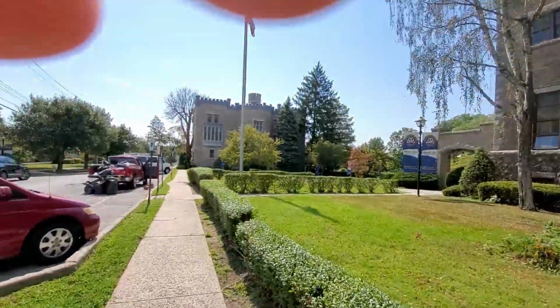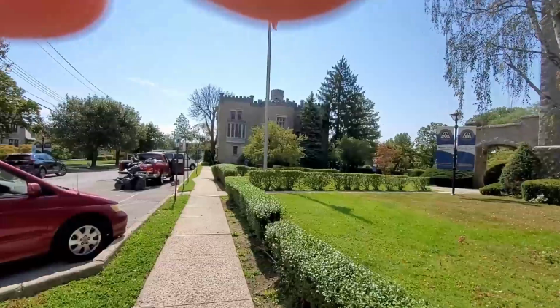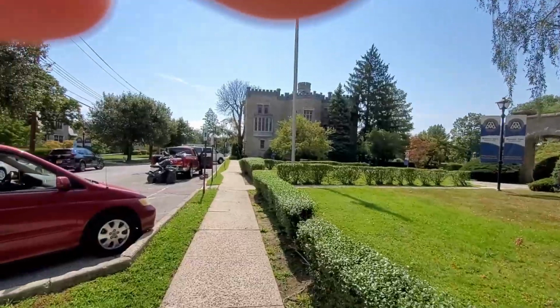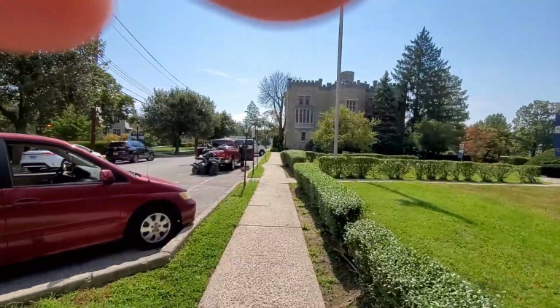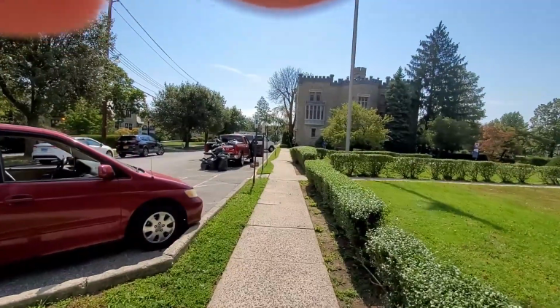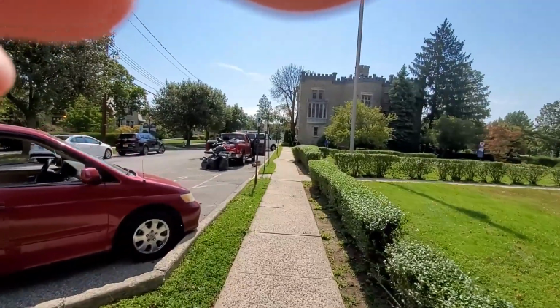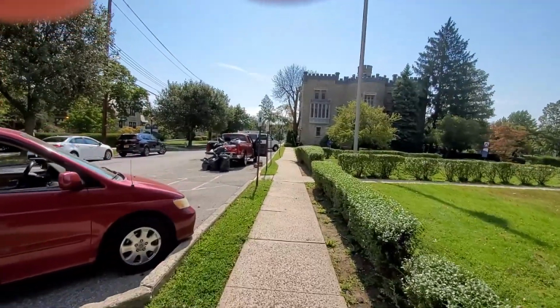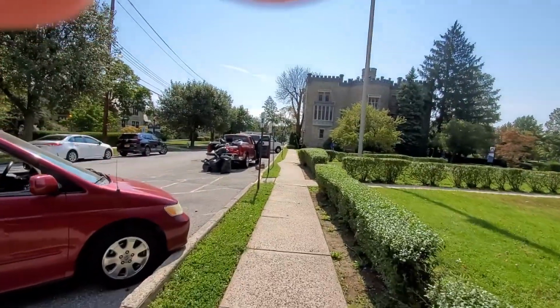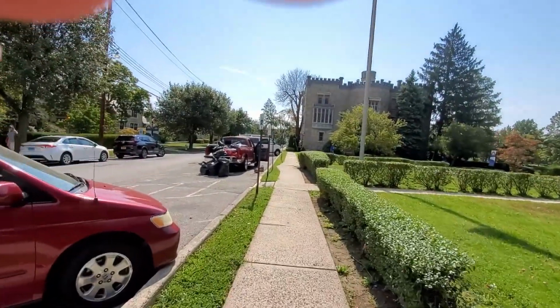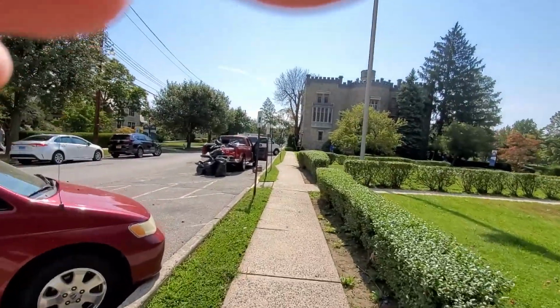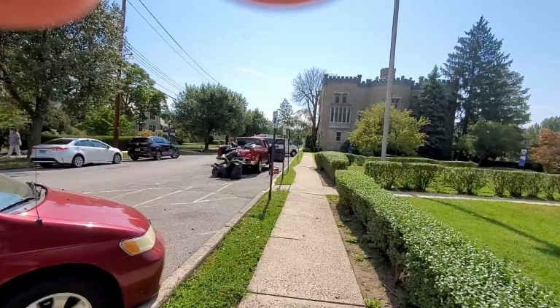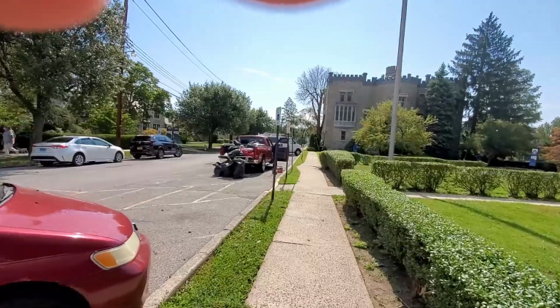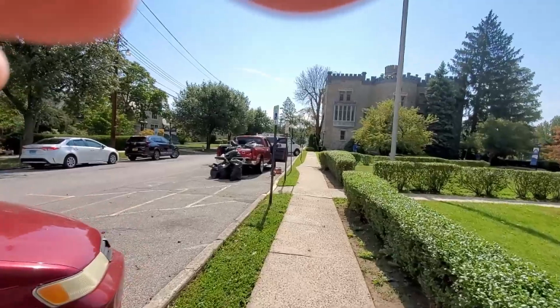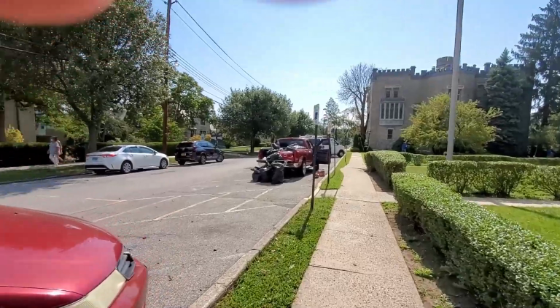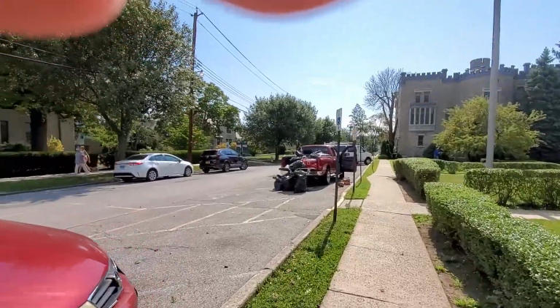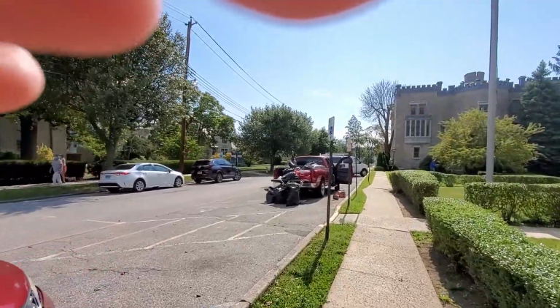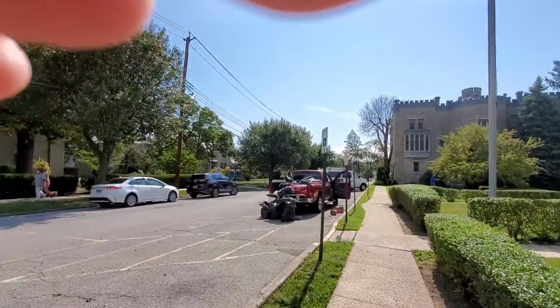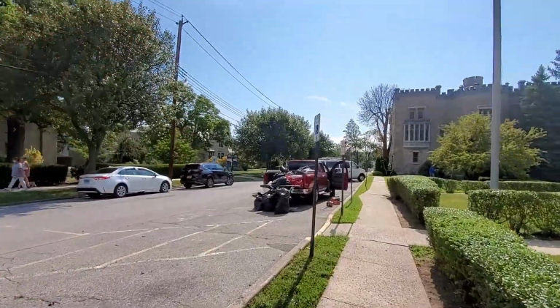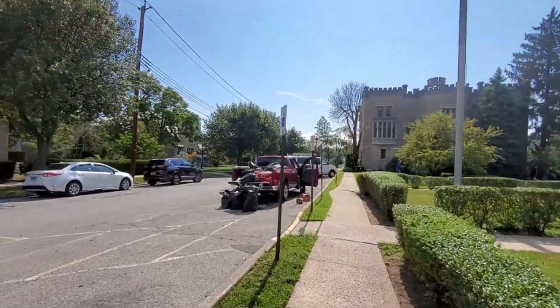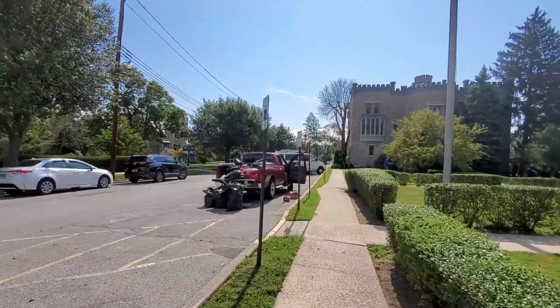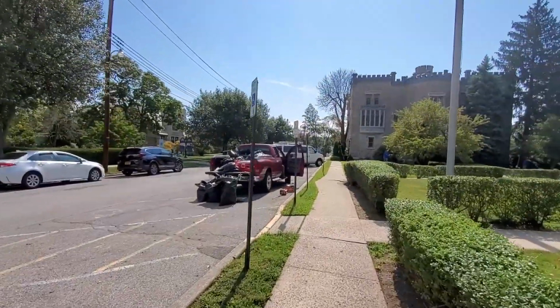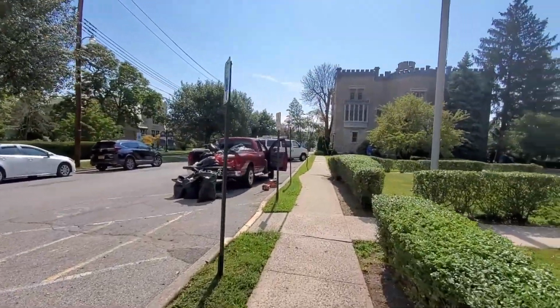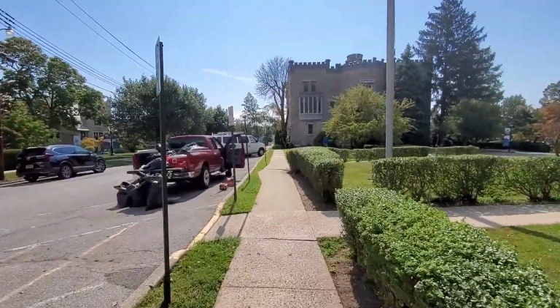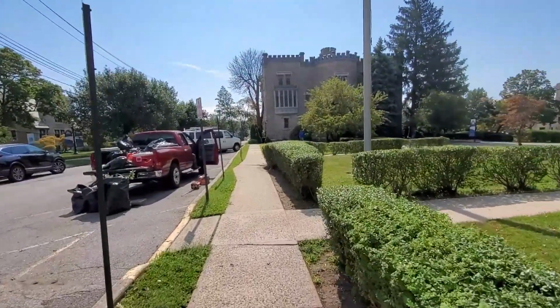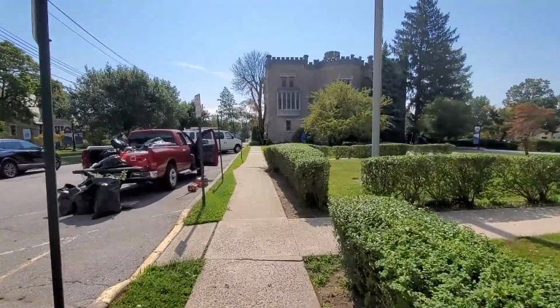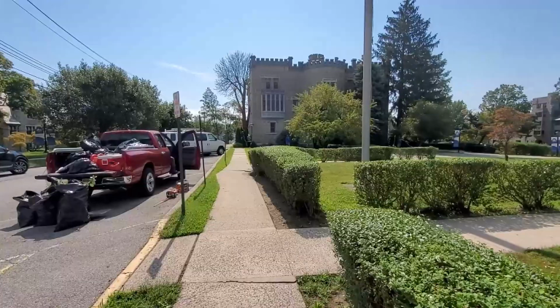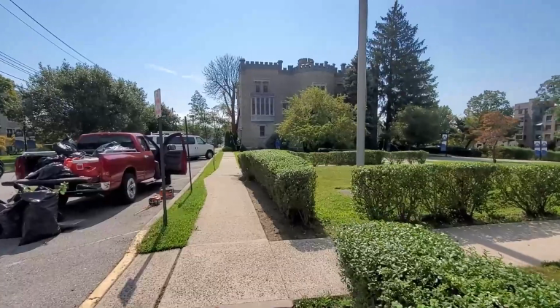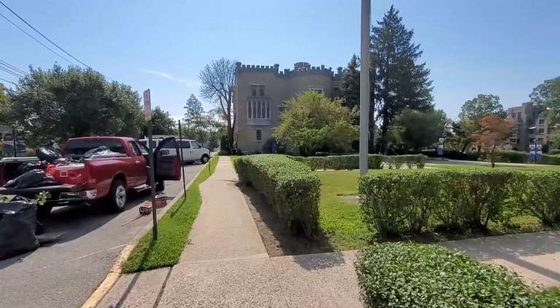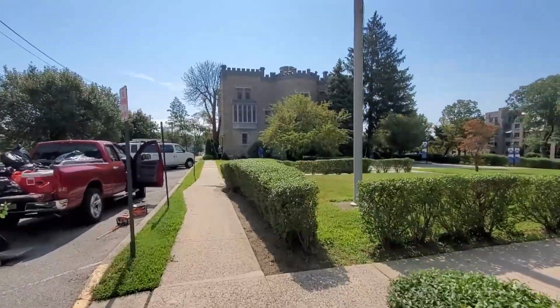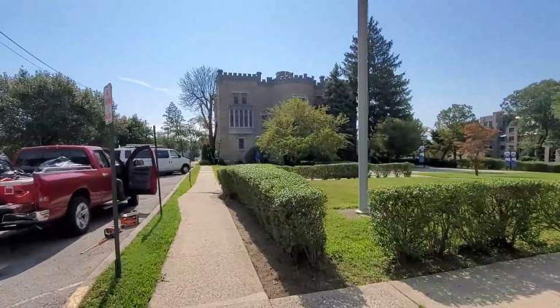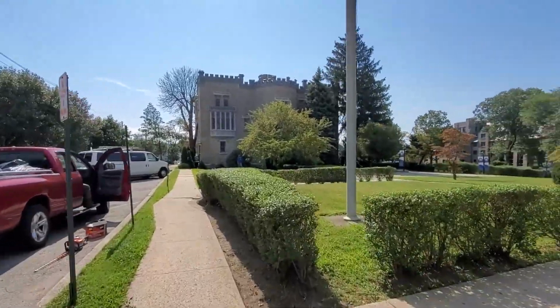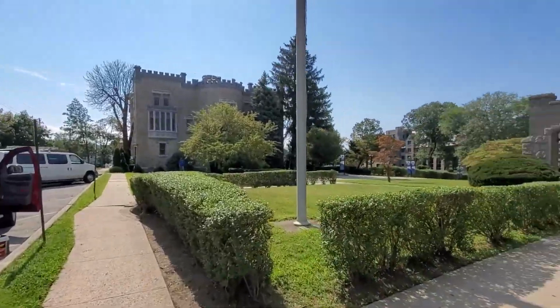I need to get a stabilizer of some sort. Head down there now.